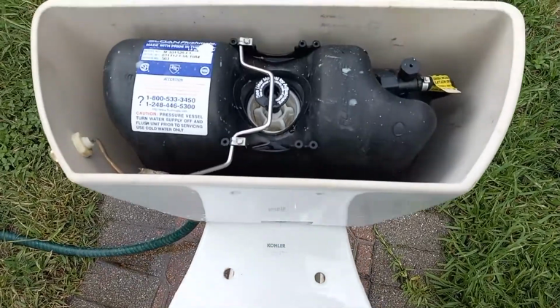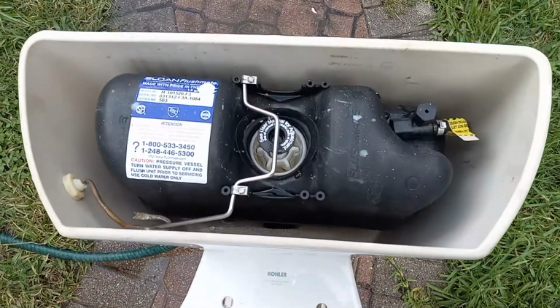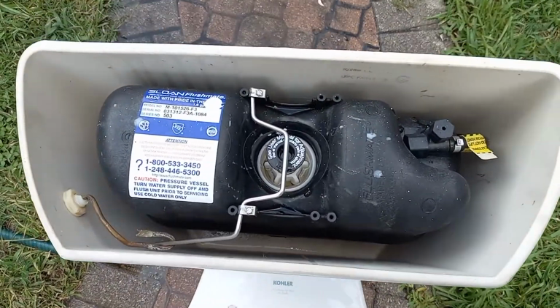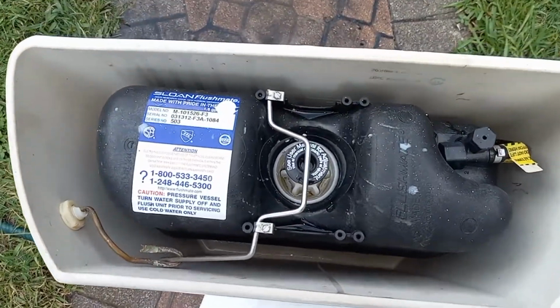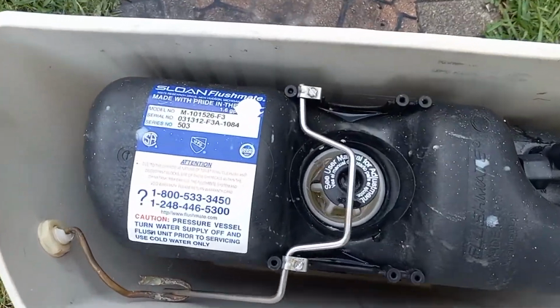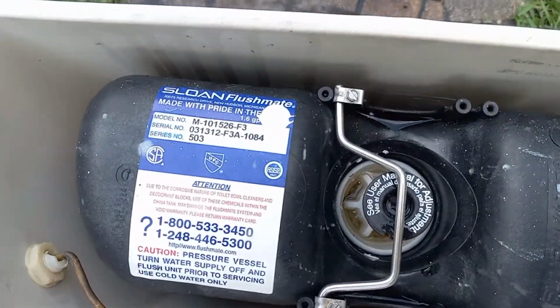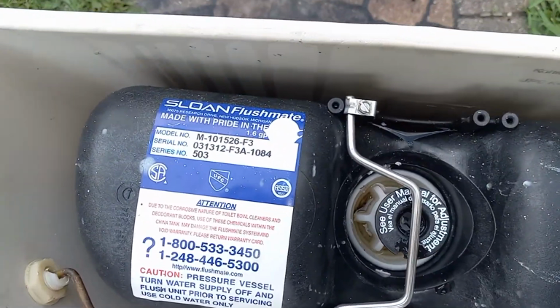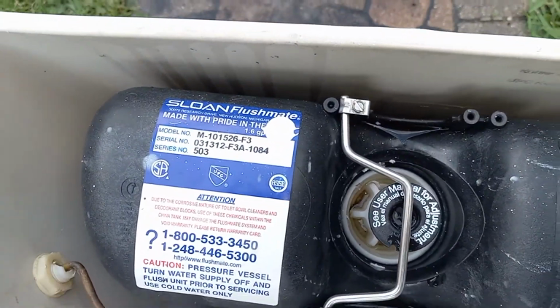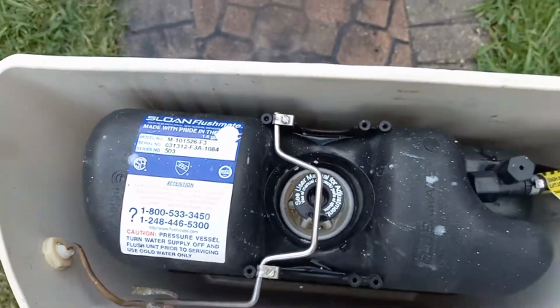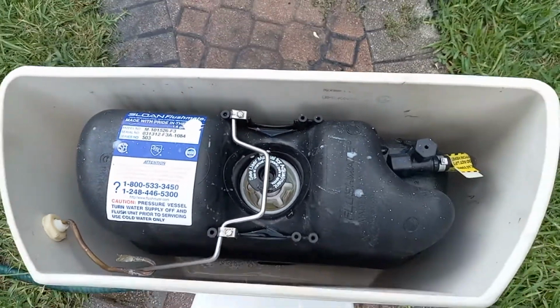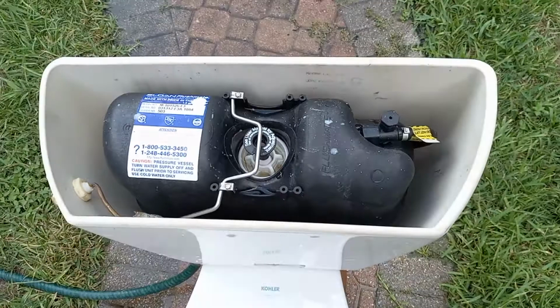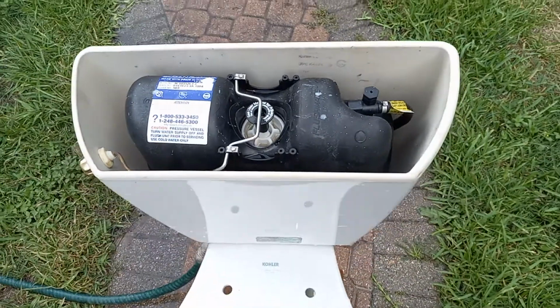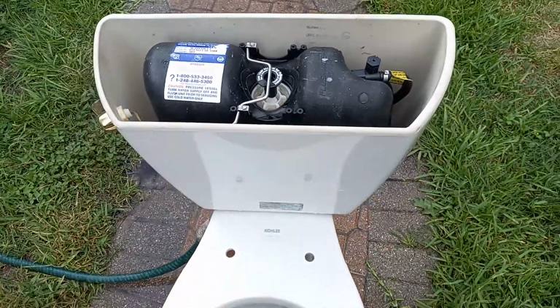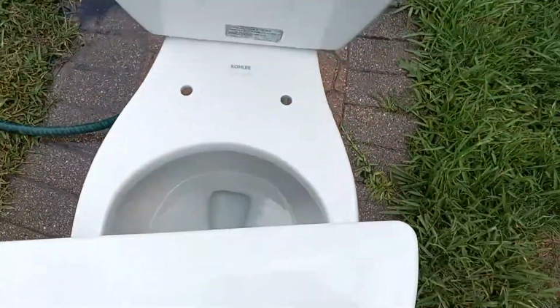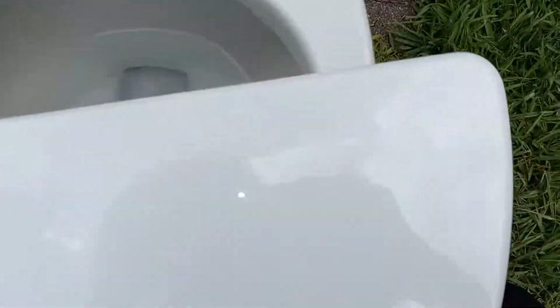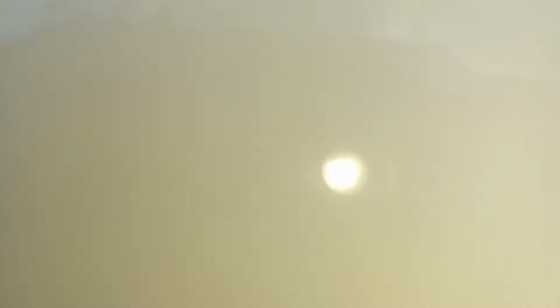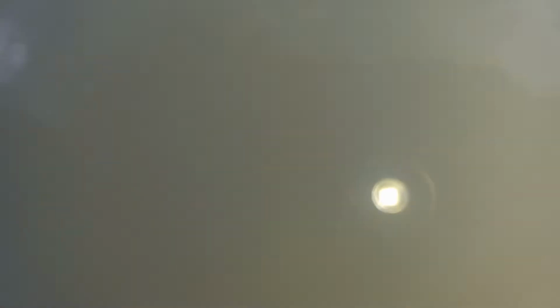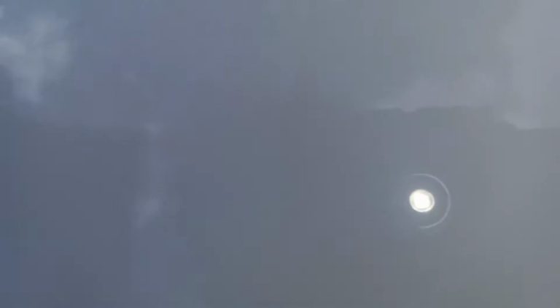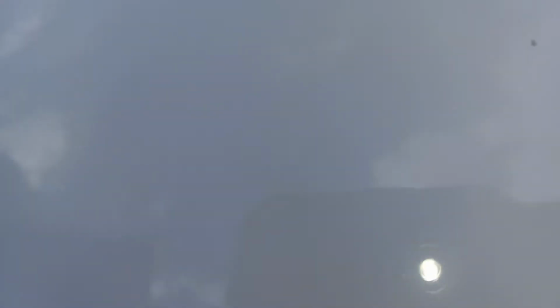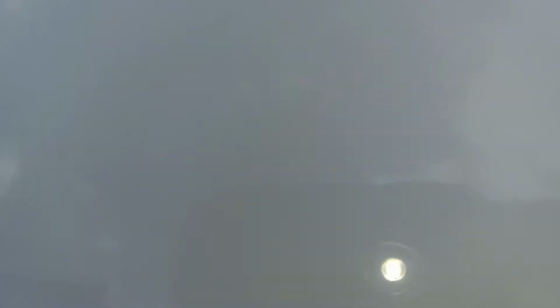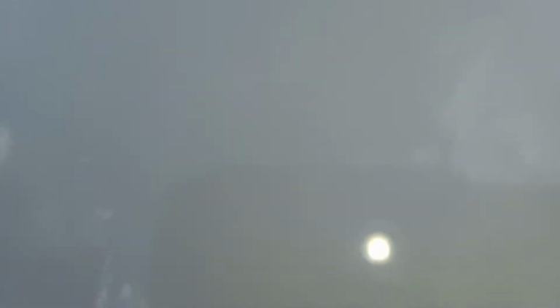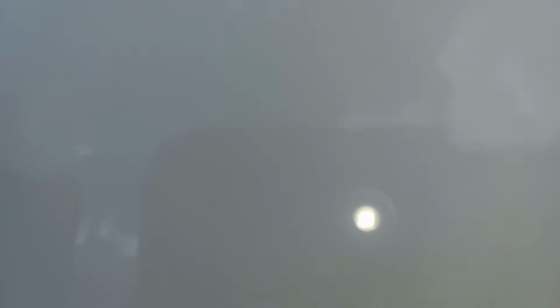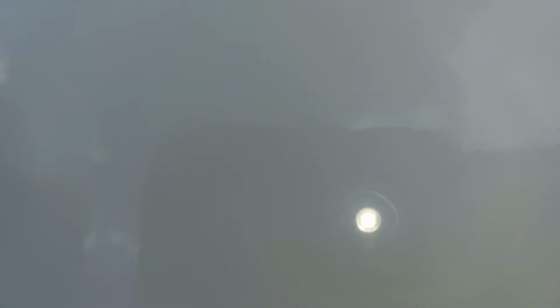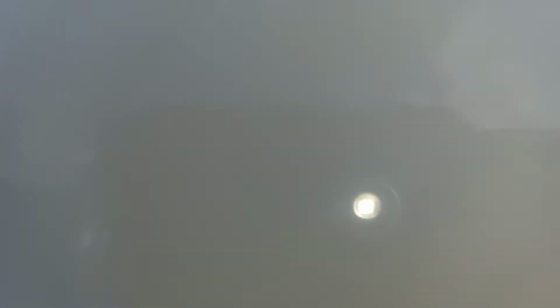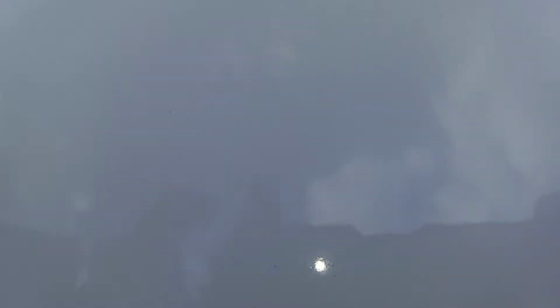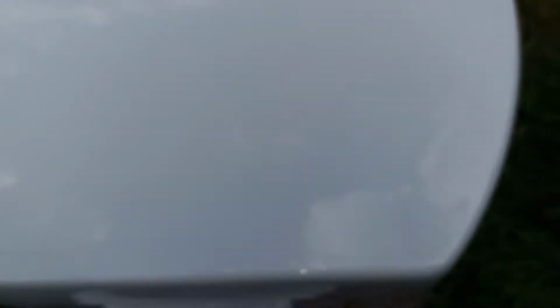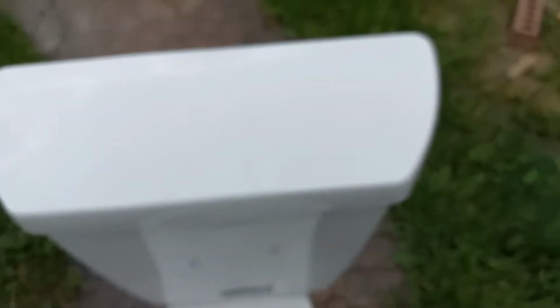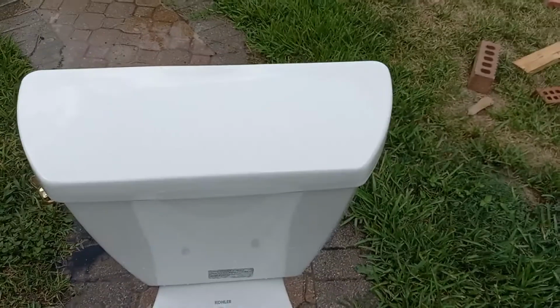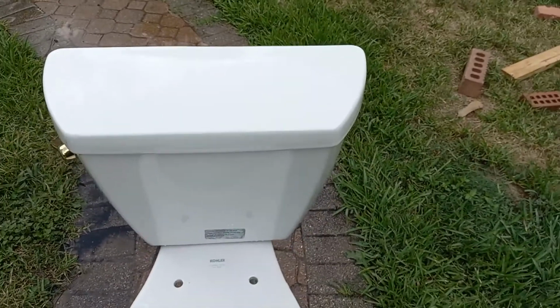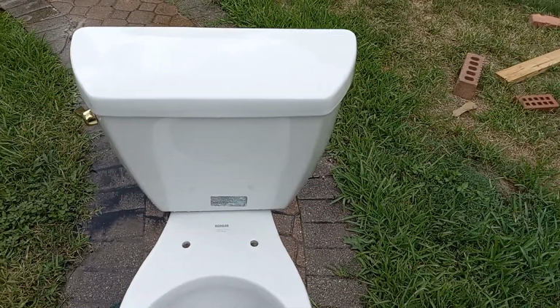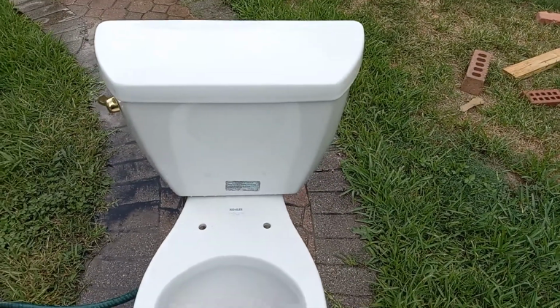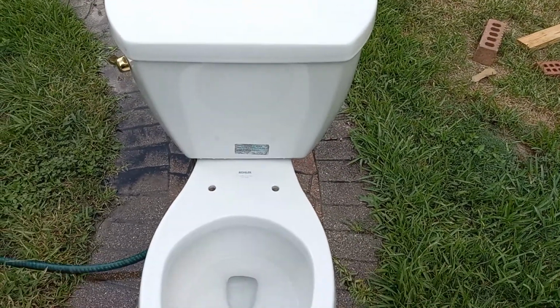This is the 1.6 gallon Flush Mate from my 2012 American Standard York fill, and this tank is from my 2012 Kohler Highline Pressure Lite.